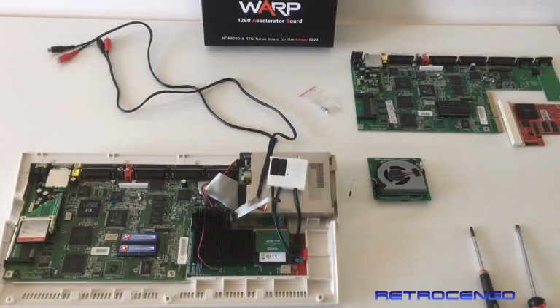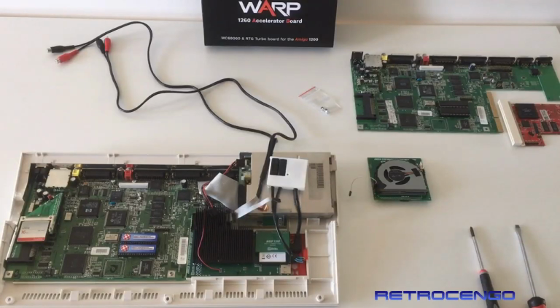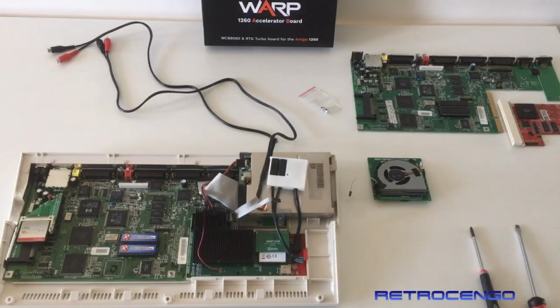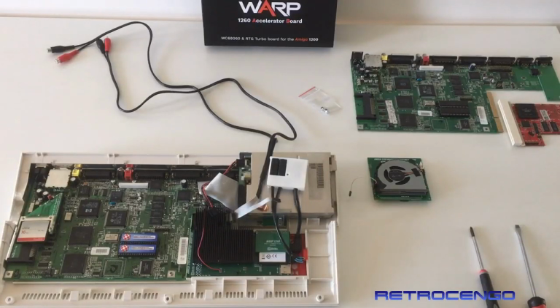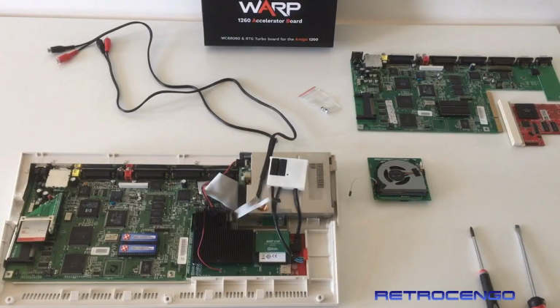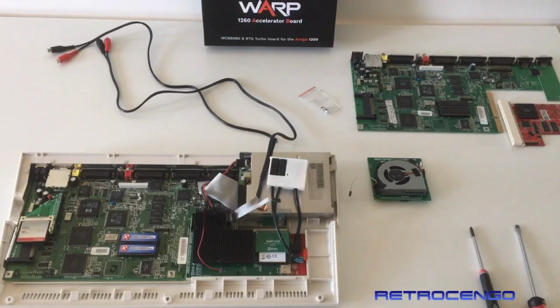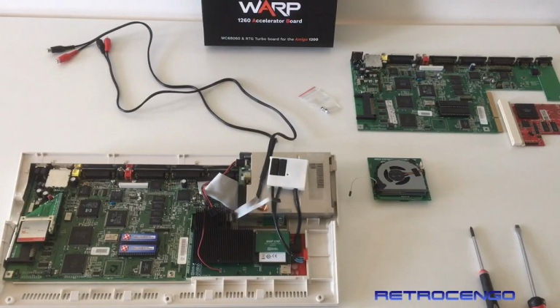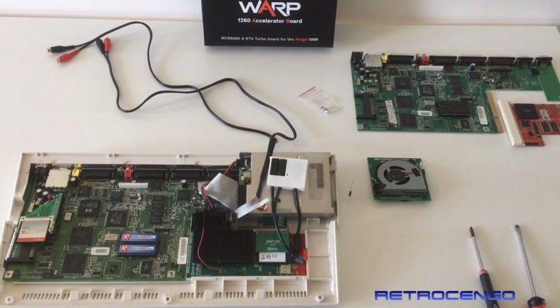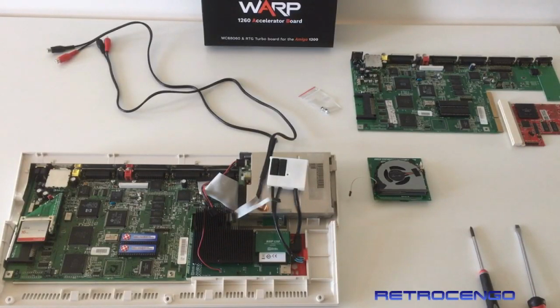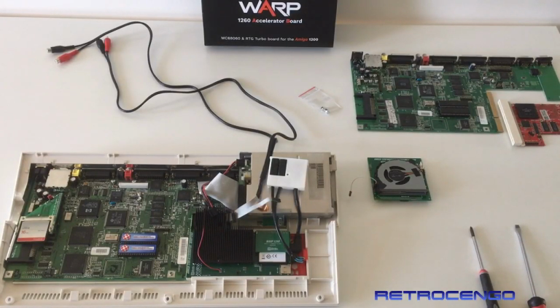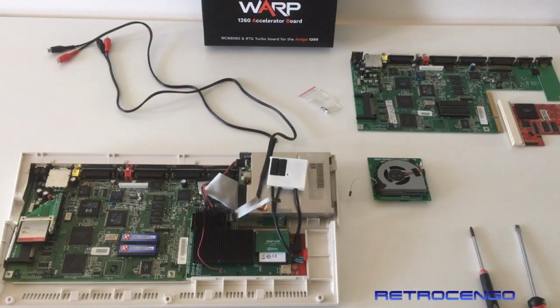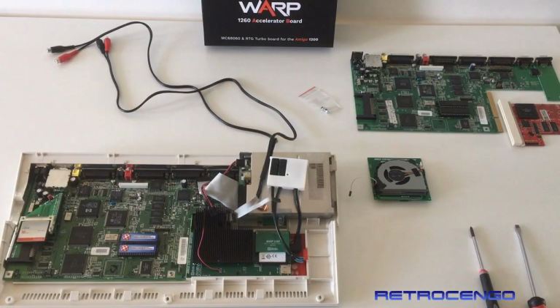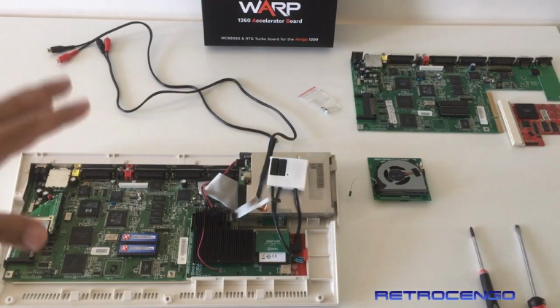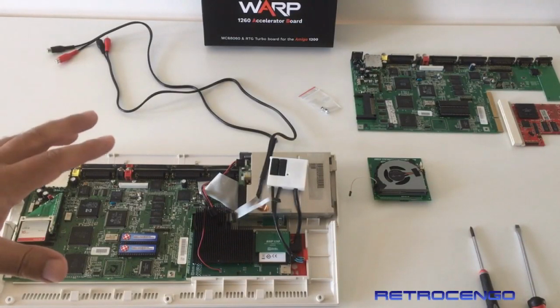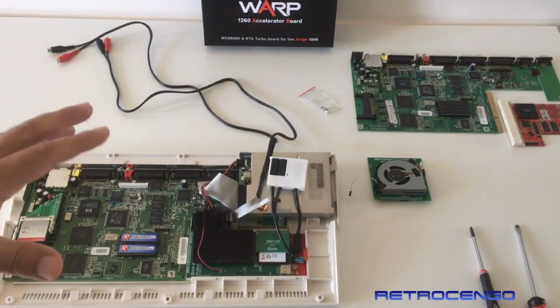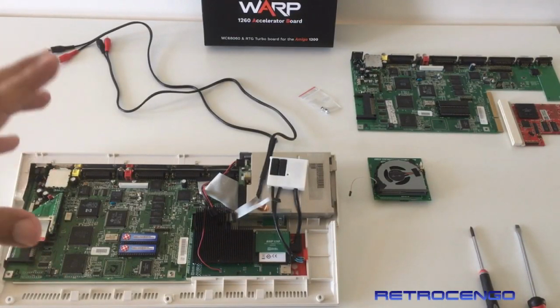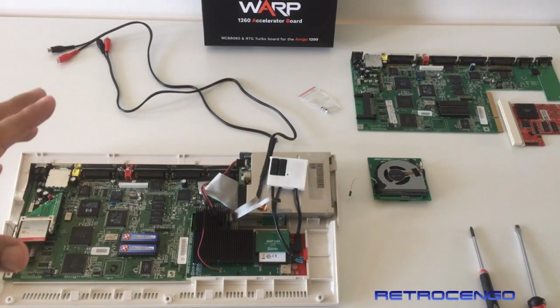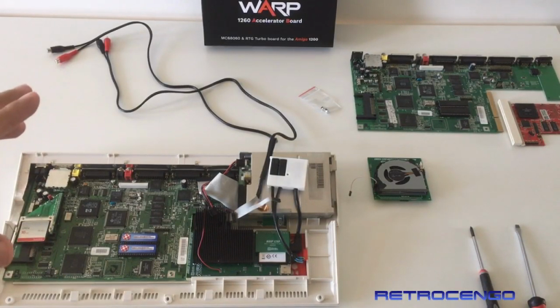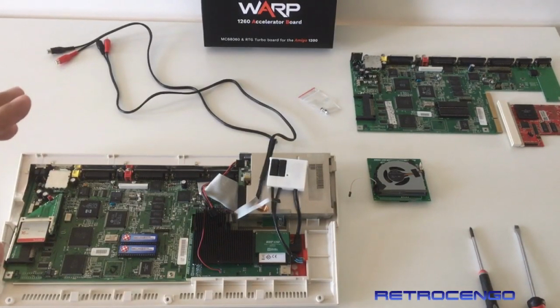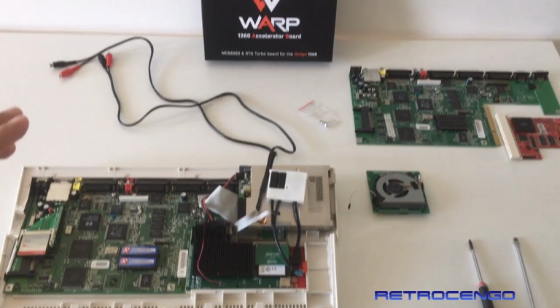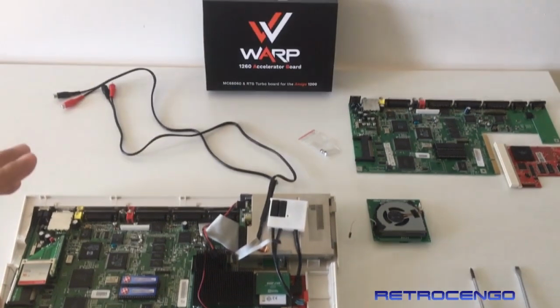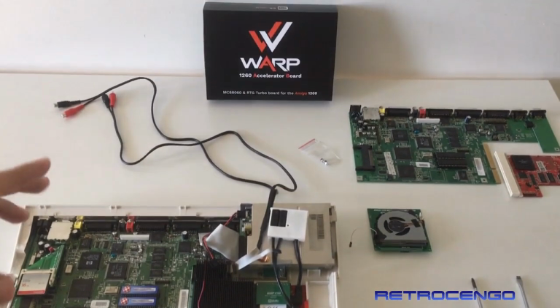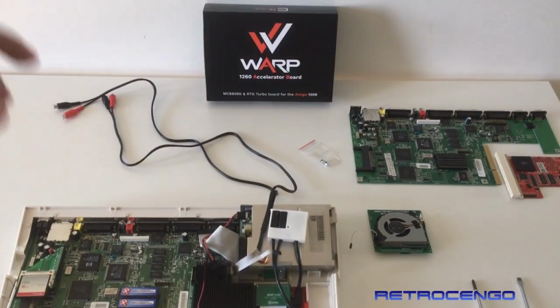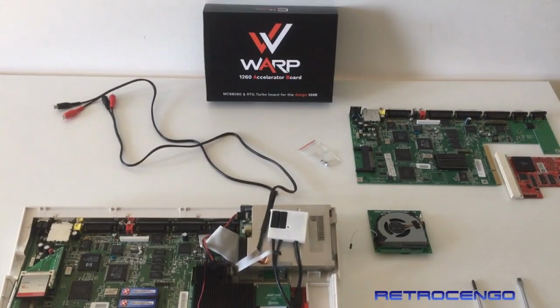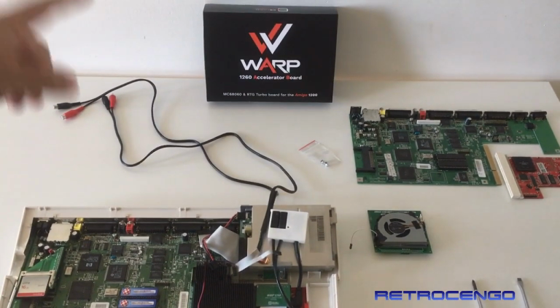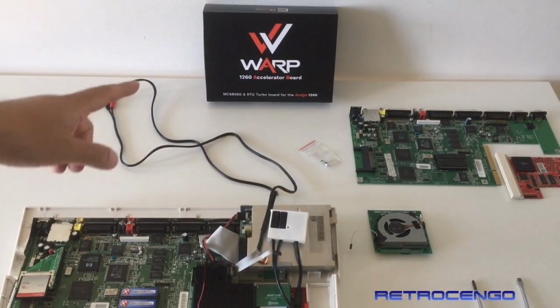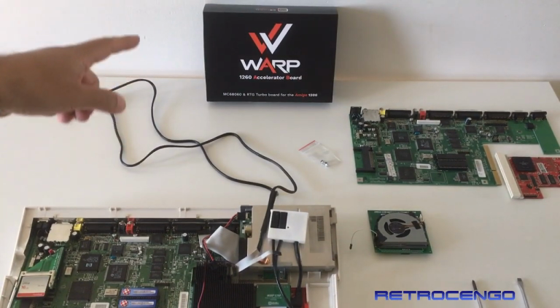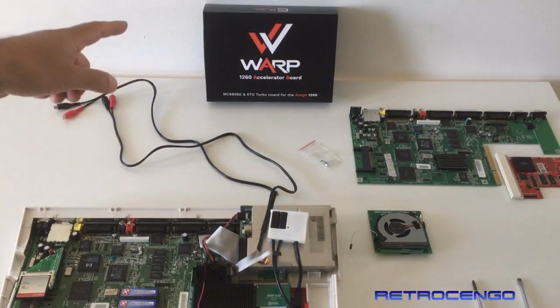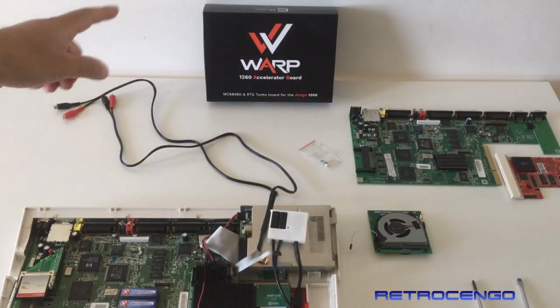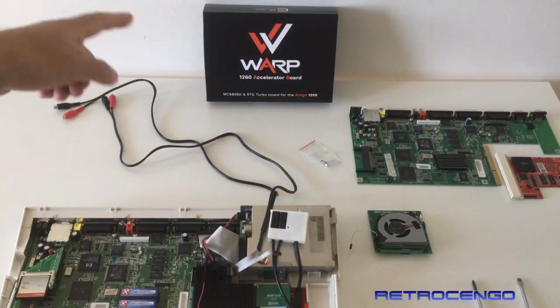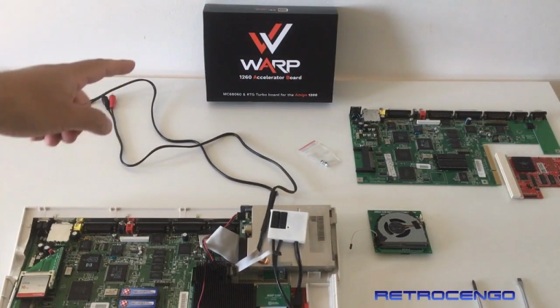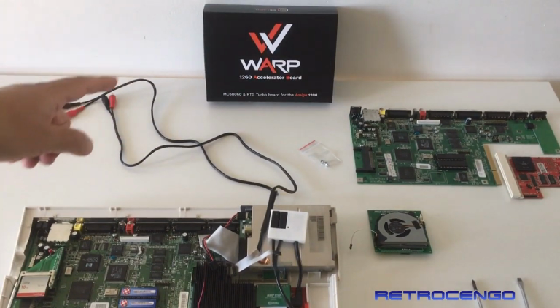Hi guys, RetroDjango here. Welcome back to my channel. In this video, we're going to take a look at this beautiful Warp 1260 card.